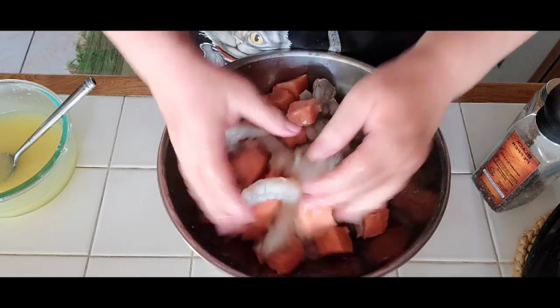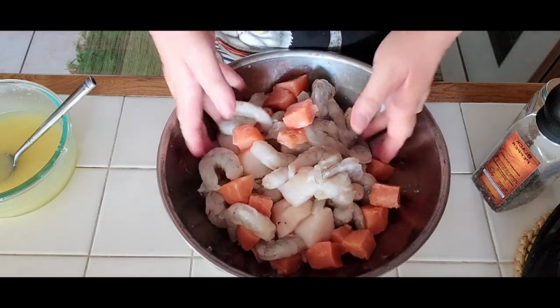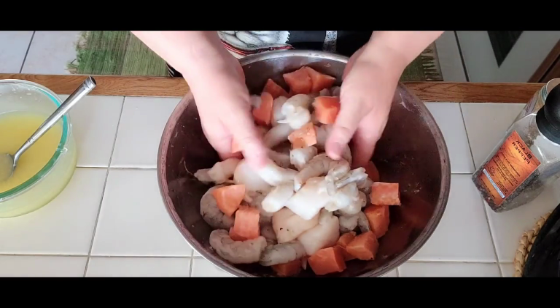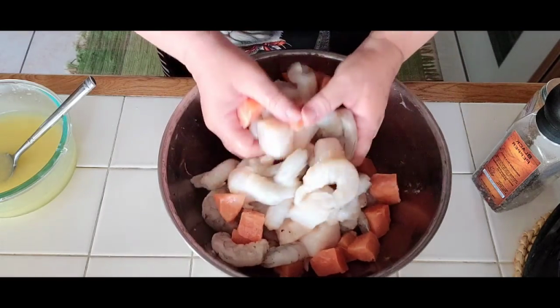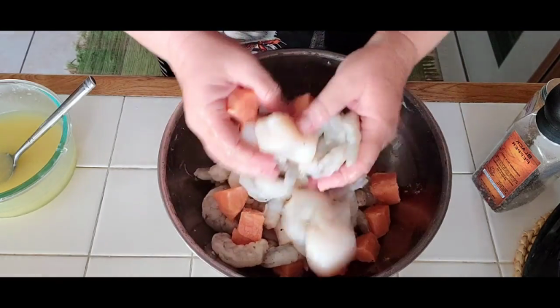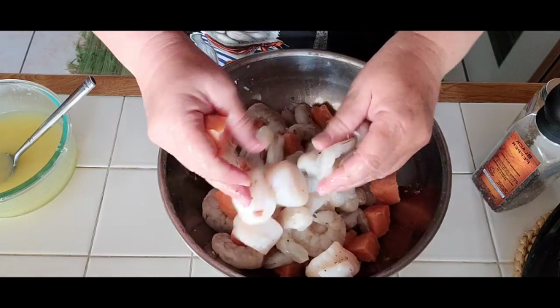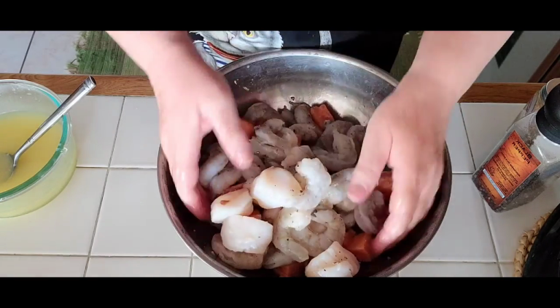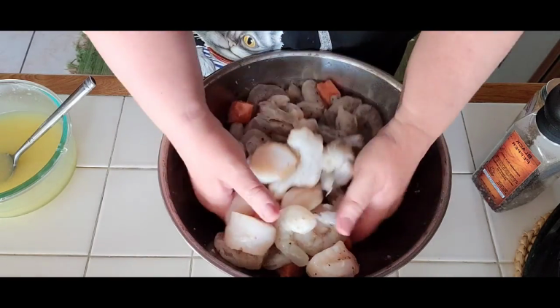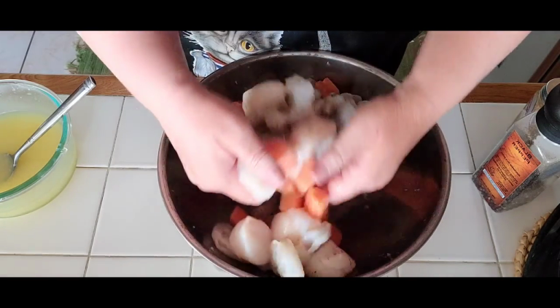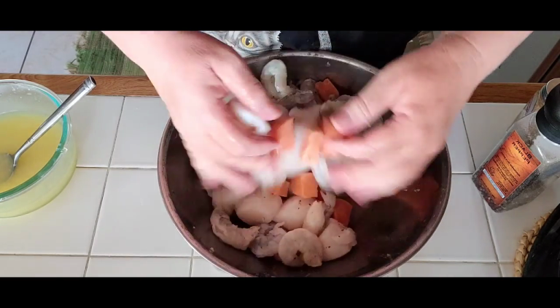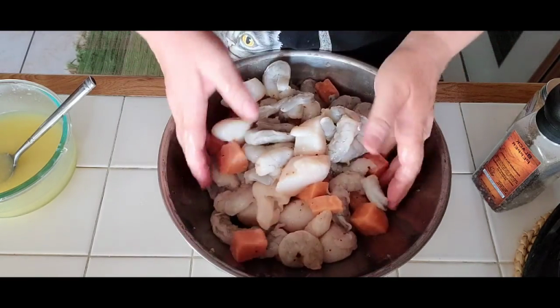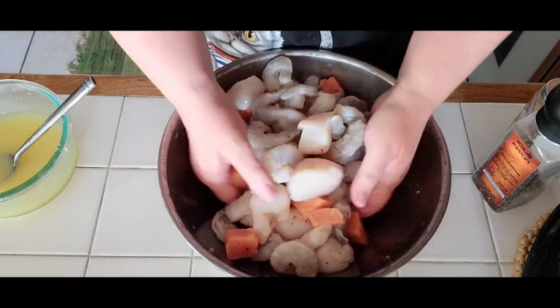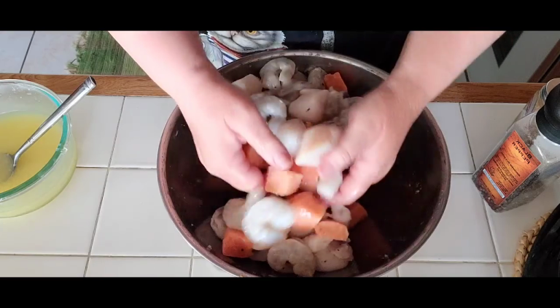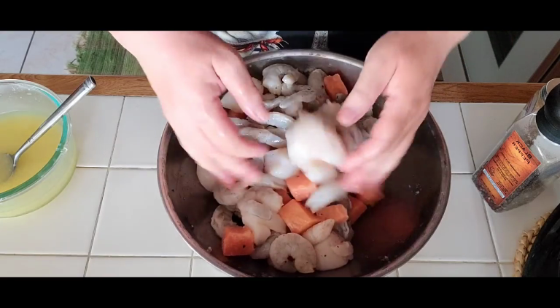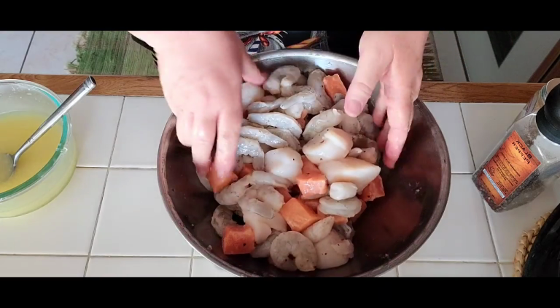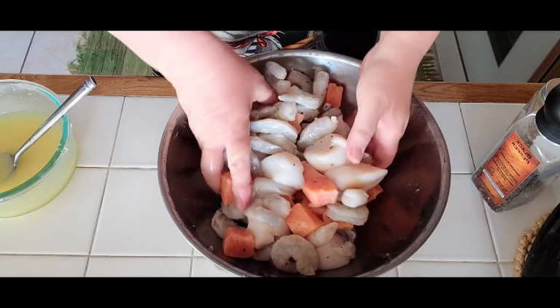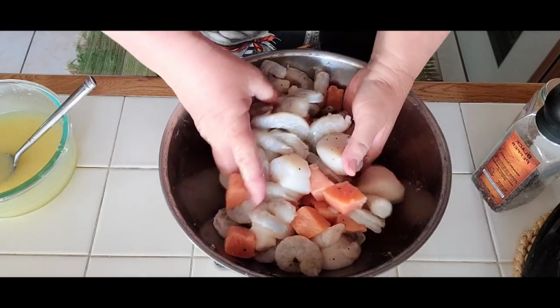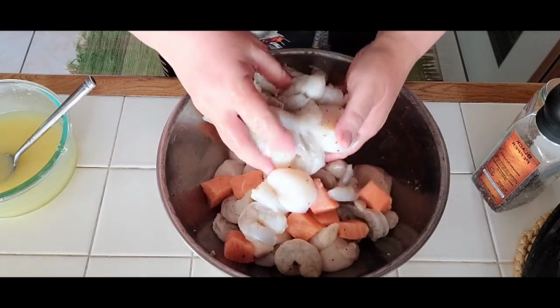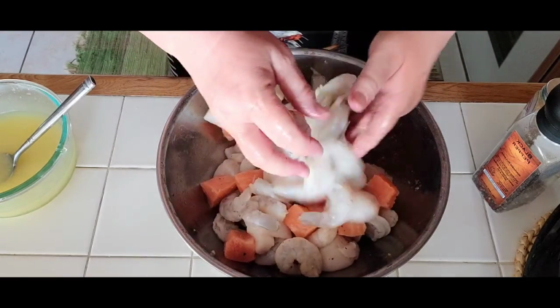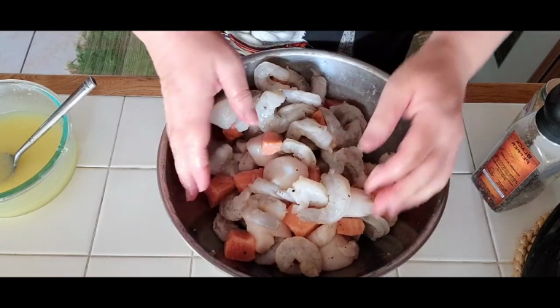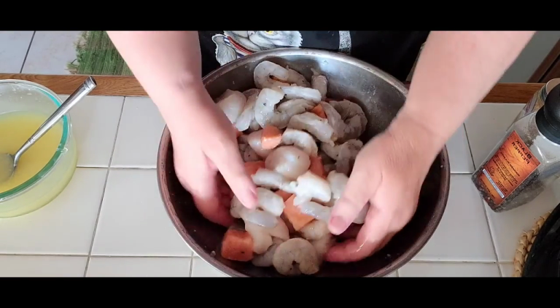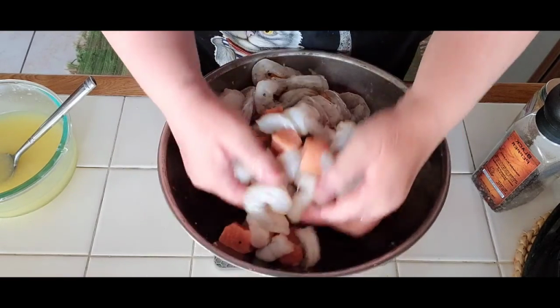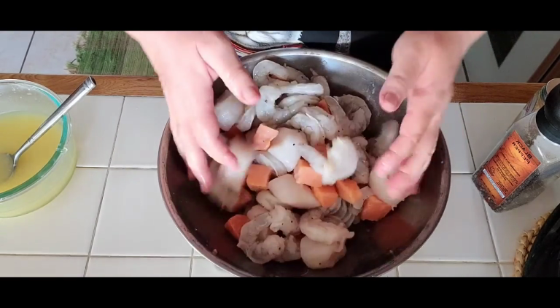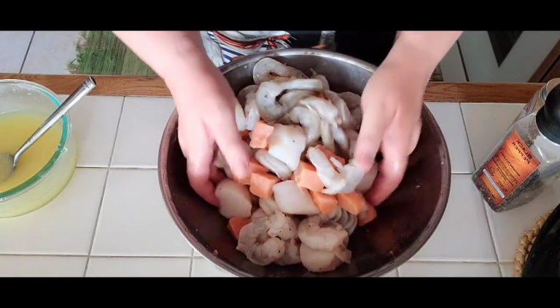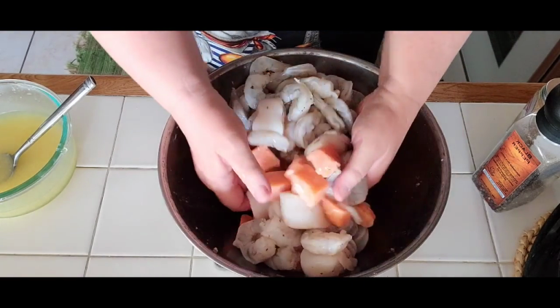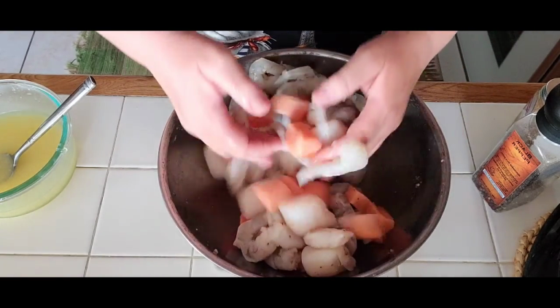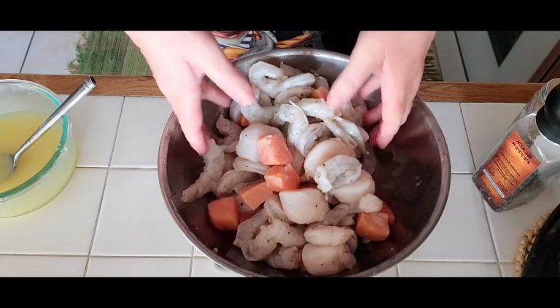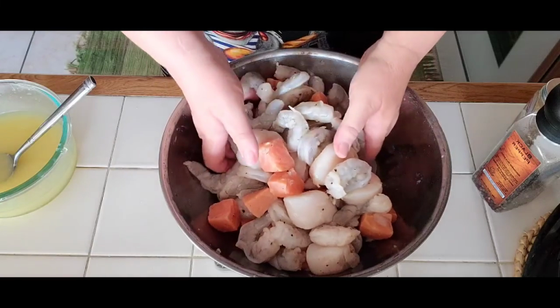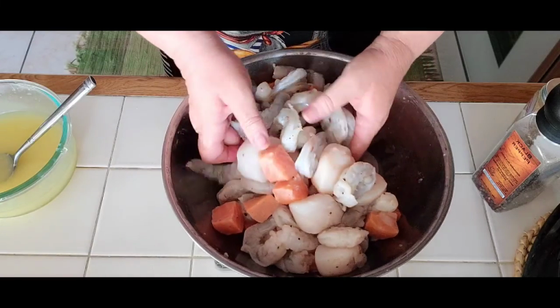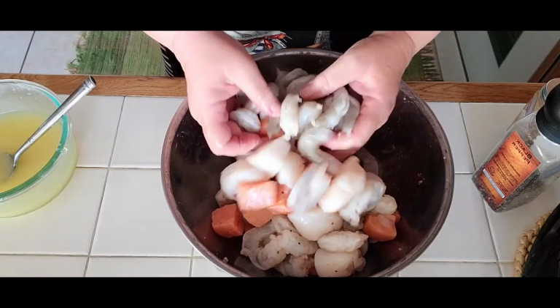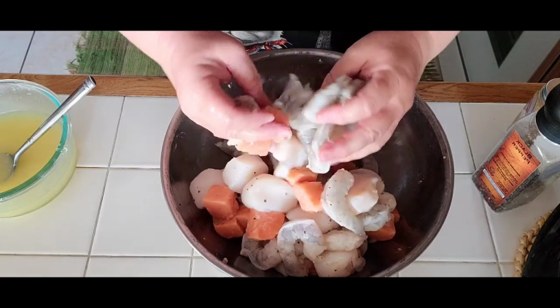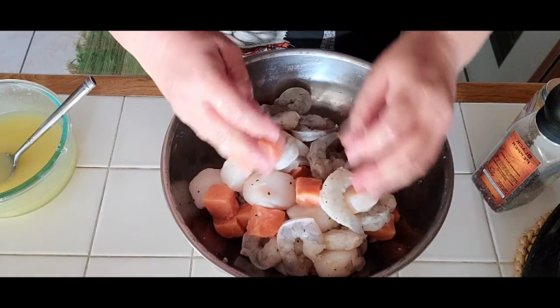Oh, the smell of the cumin — yummy! I'm going to mix it all together and put it in the fridge for about a couple of hours, maybe an hour before dinnertime. Then I'll get it out and start skewering. Boy, am I looking forward to it!